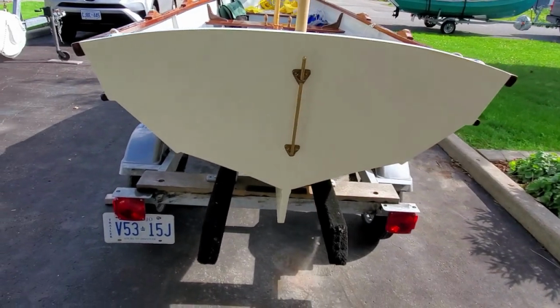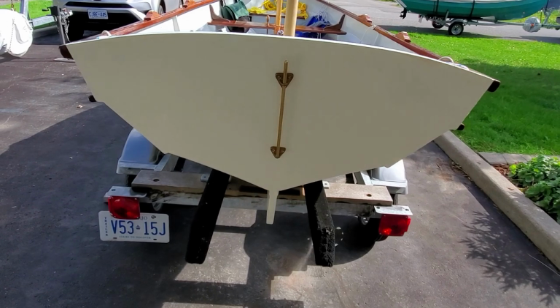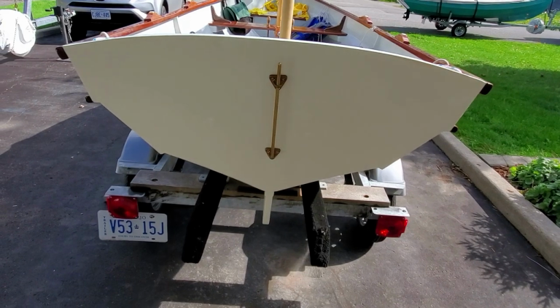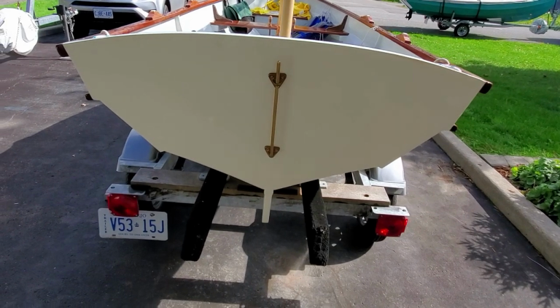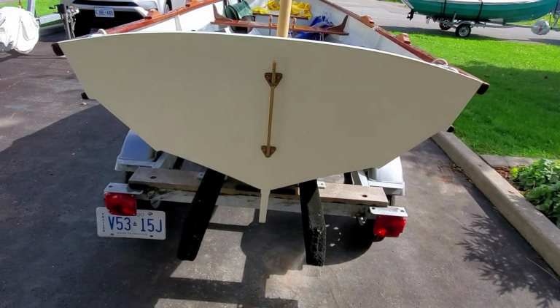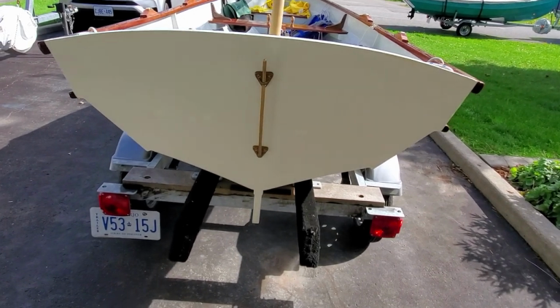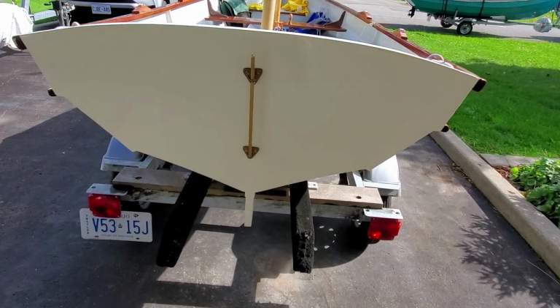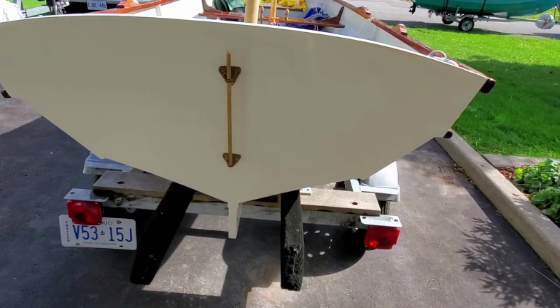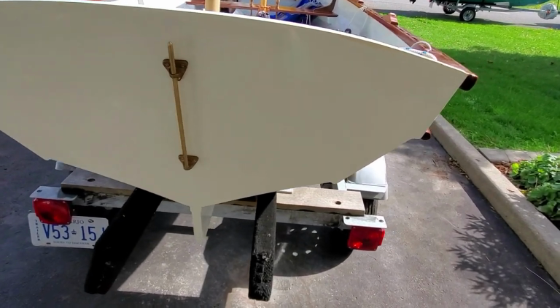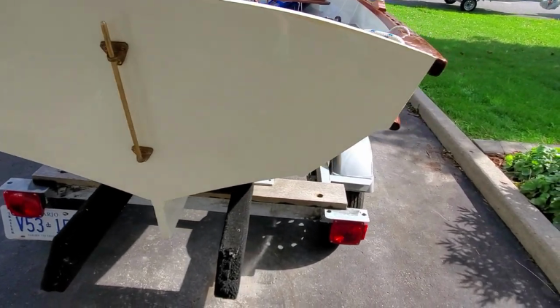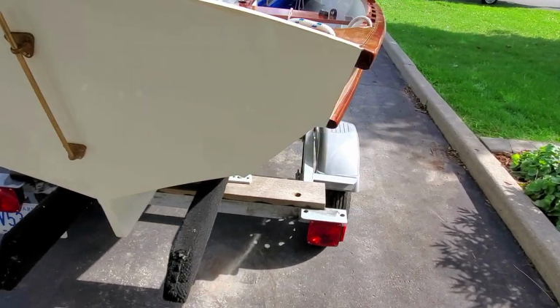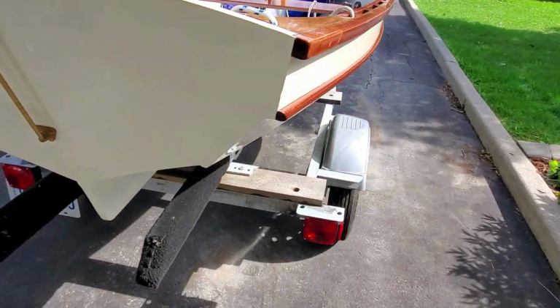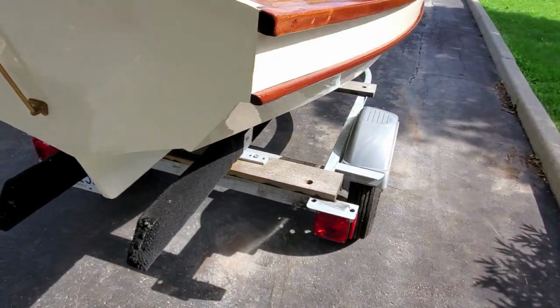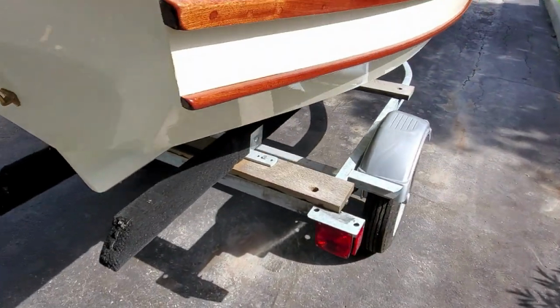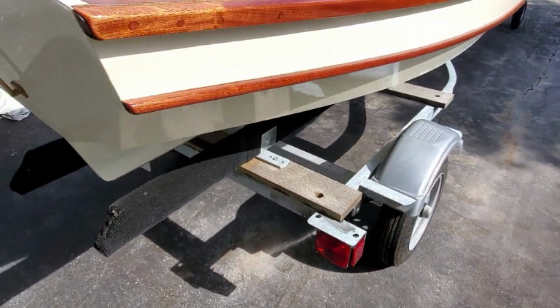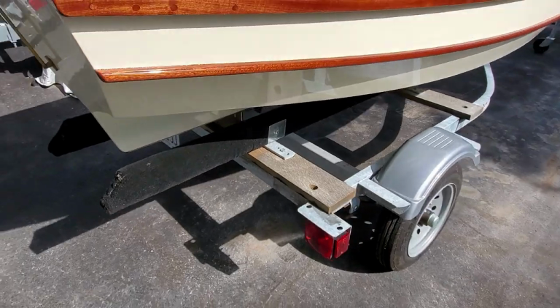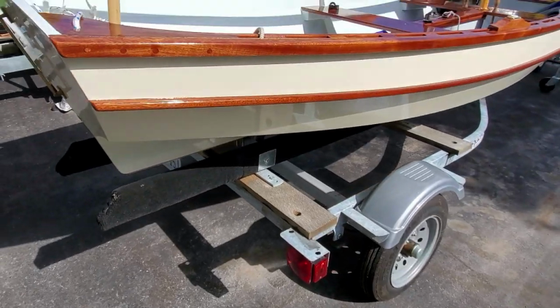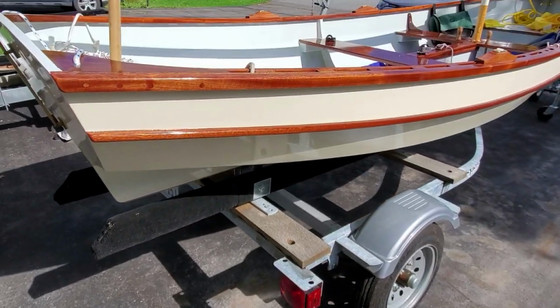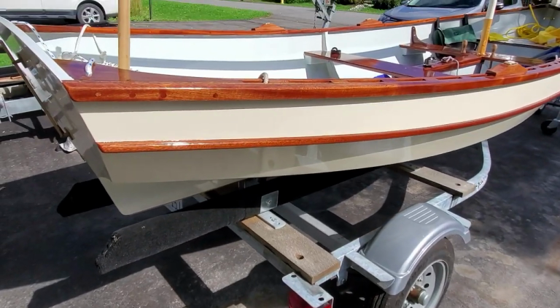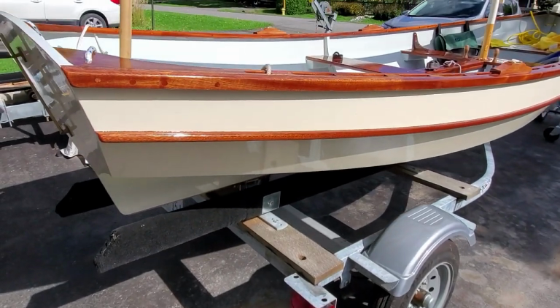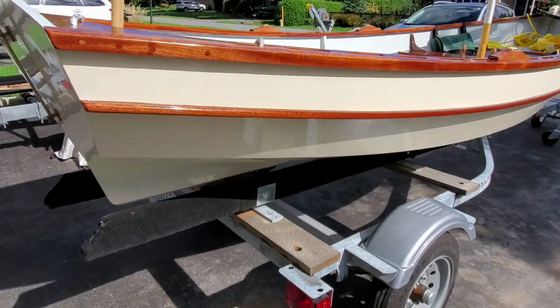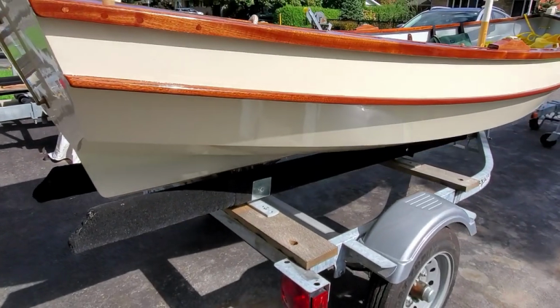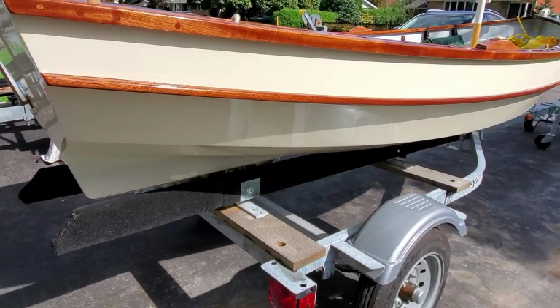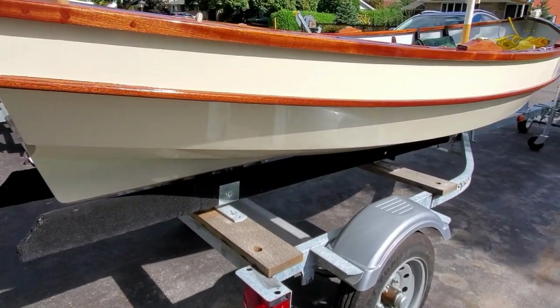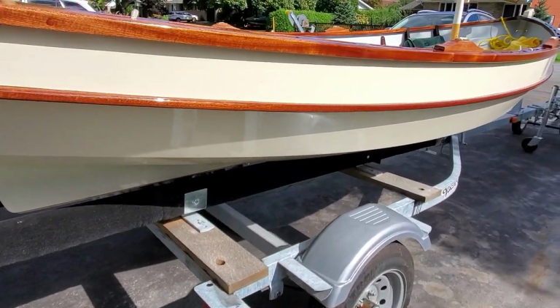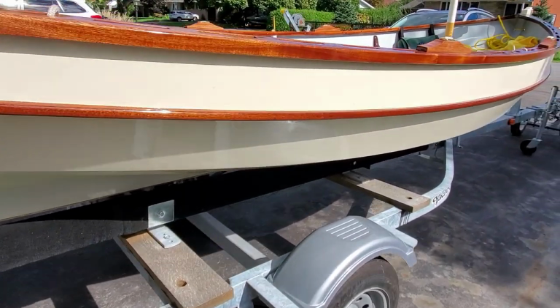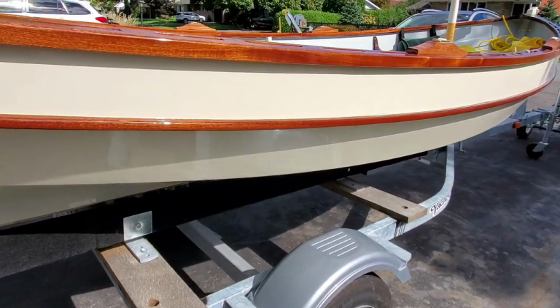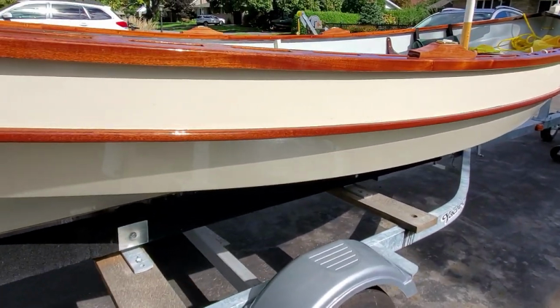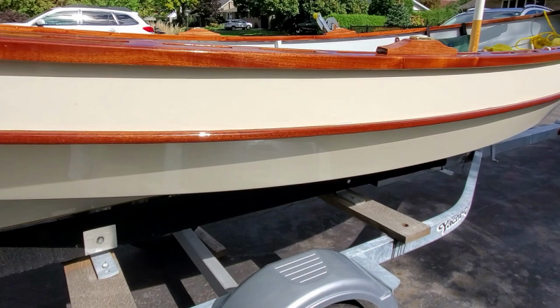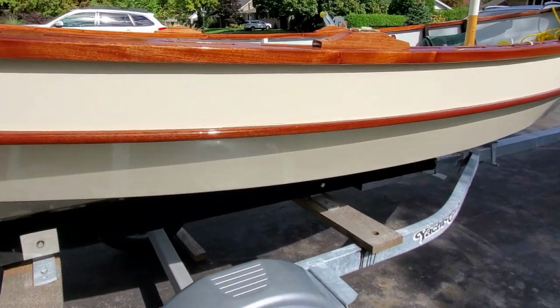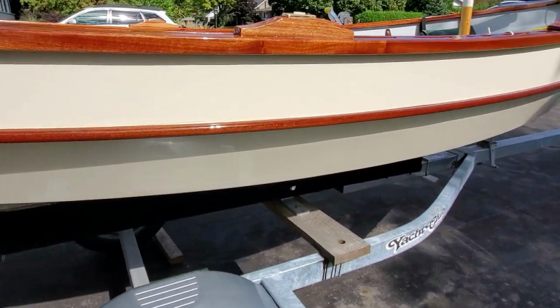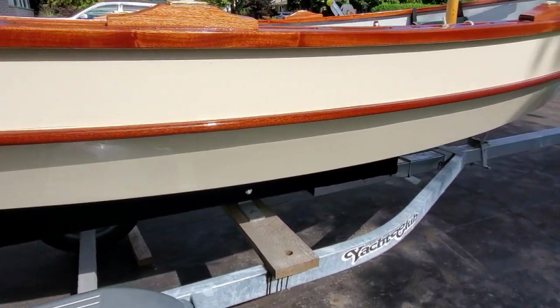The bronze hardware. I did get a brand new trailer for this boat because I thought she deserved it. And yeah, there she is.